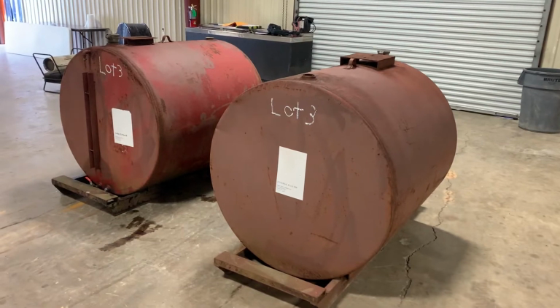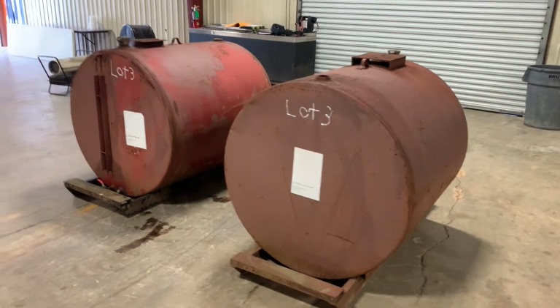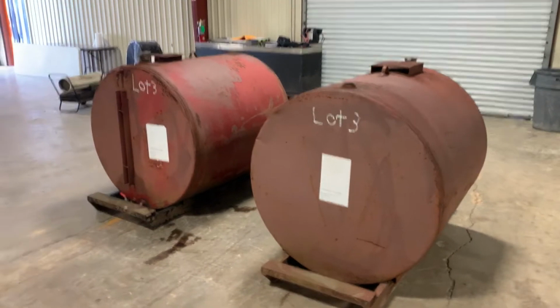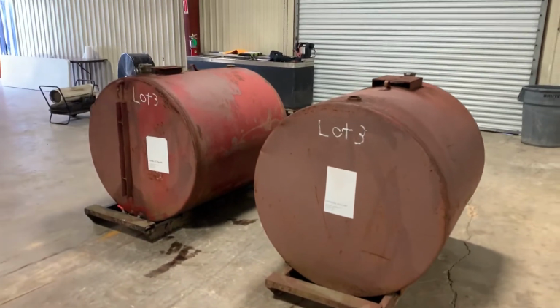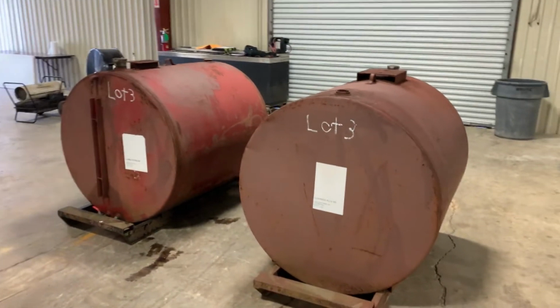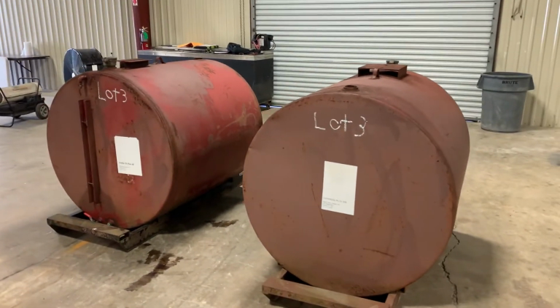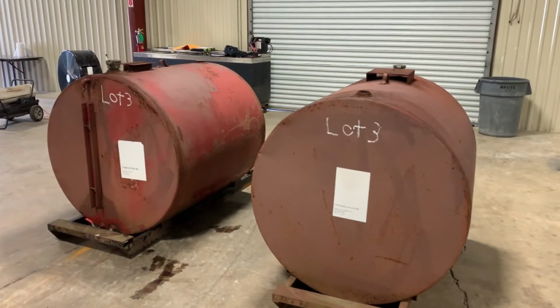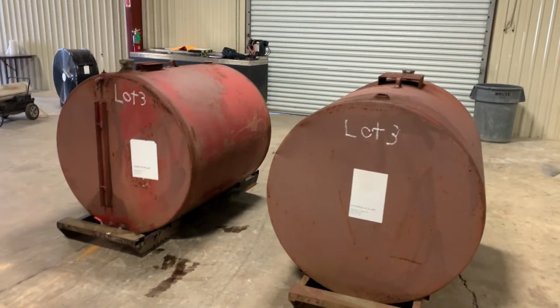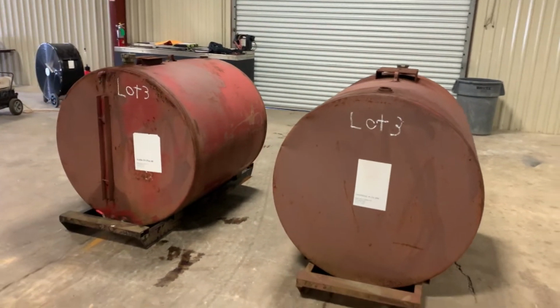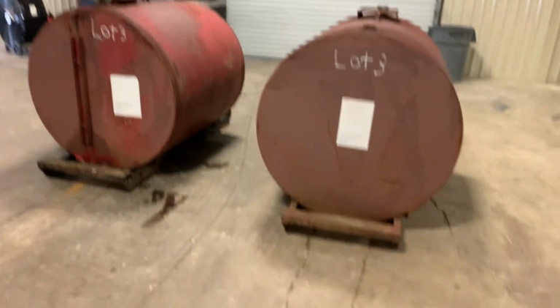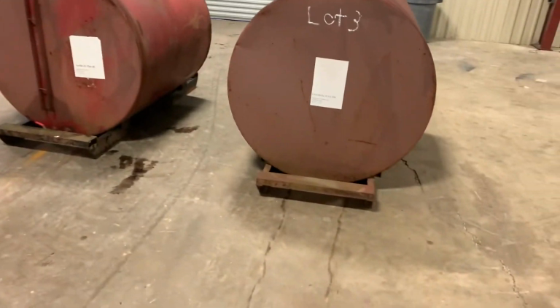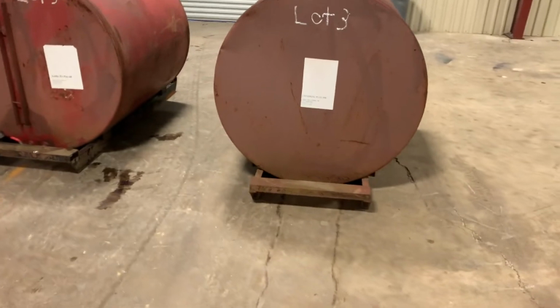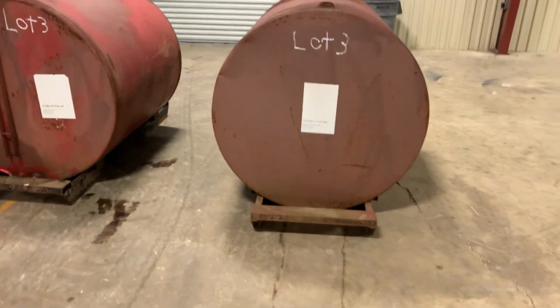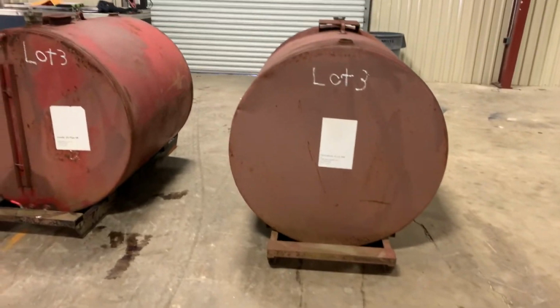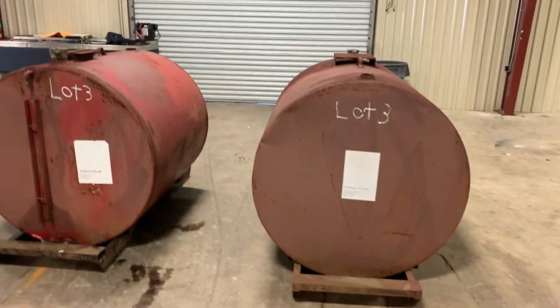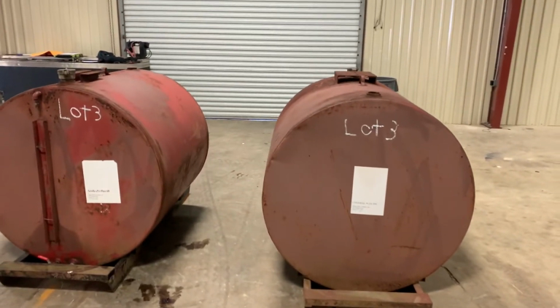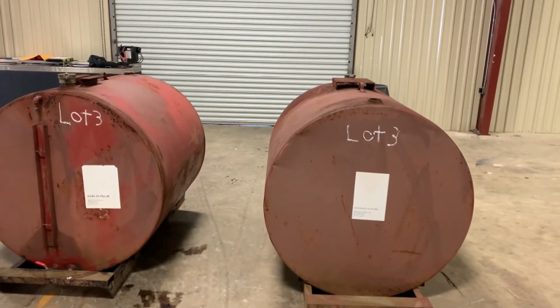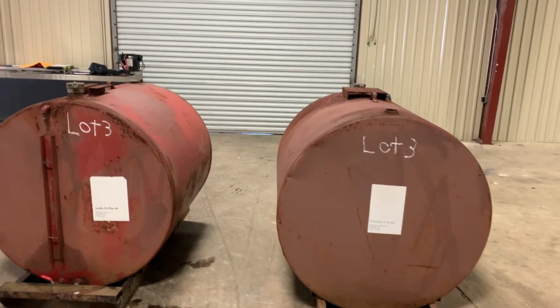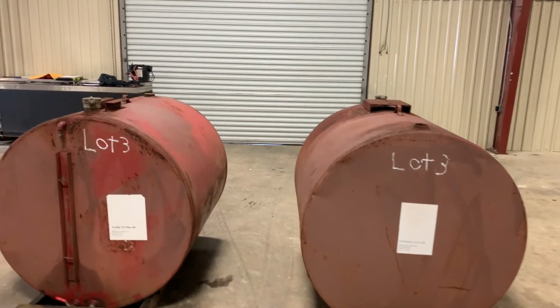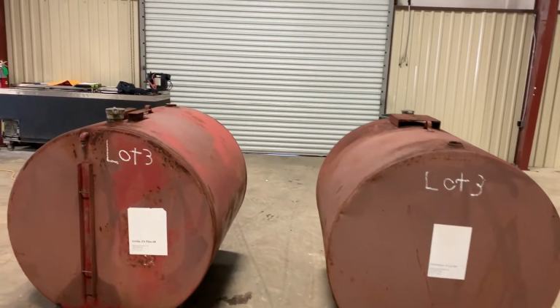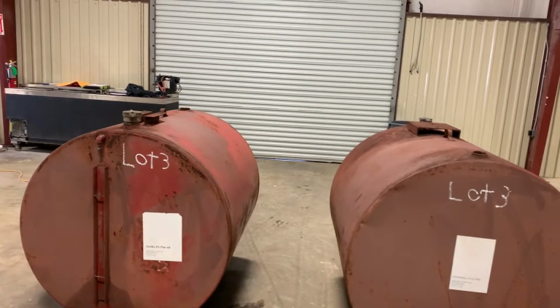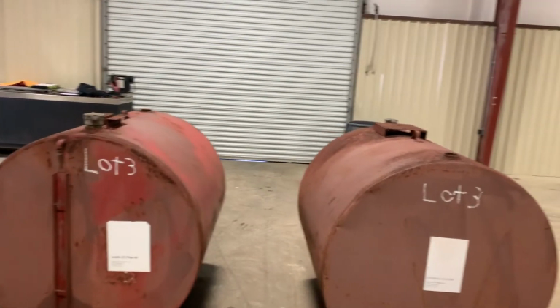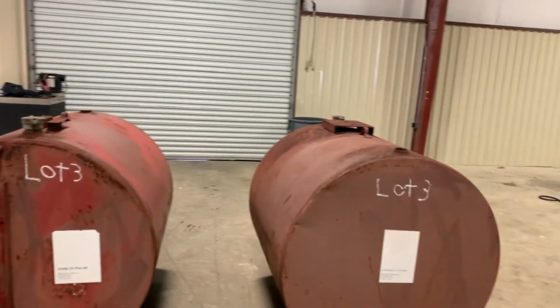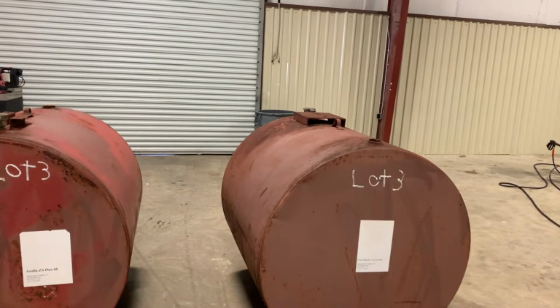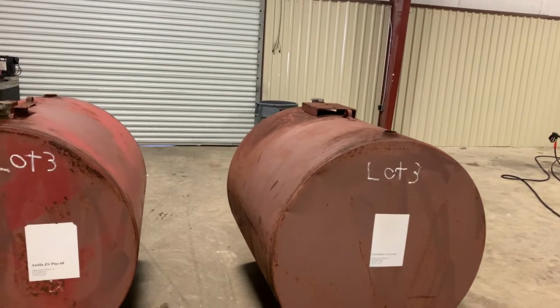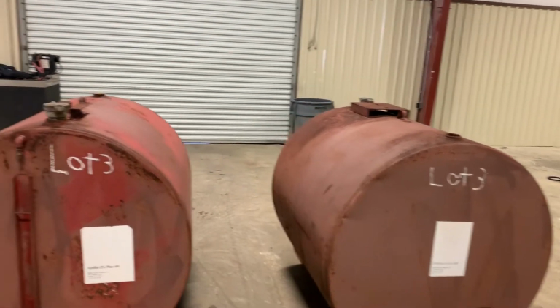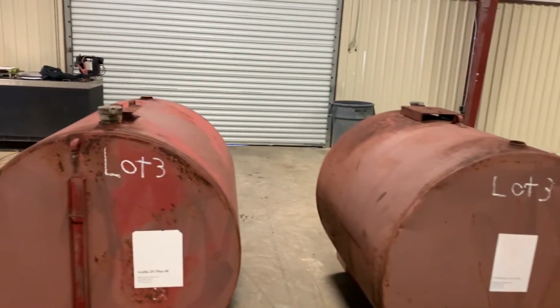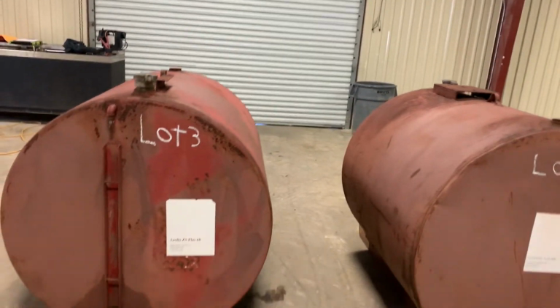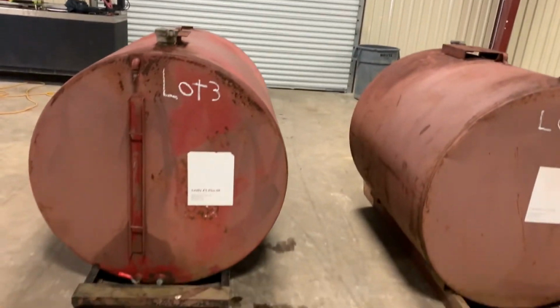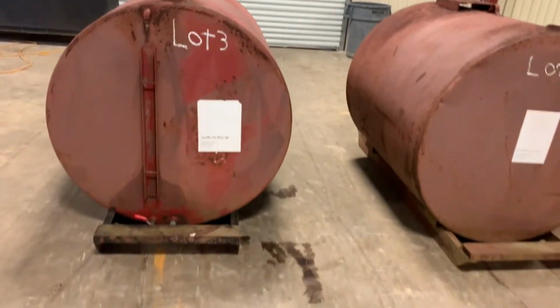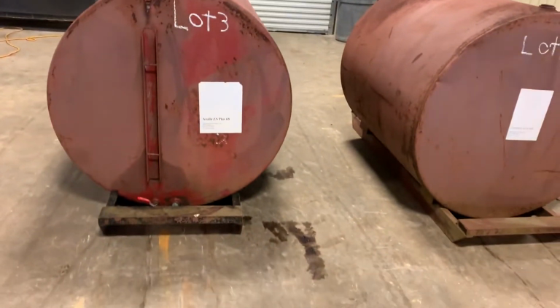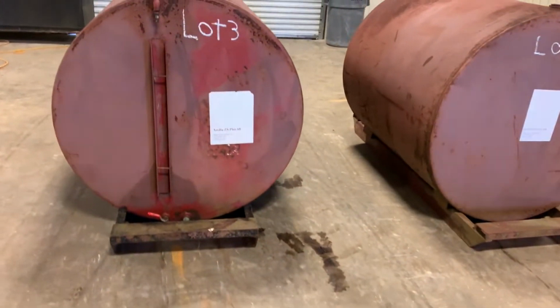We're going to do a walk-around video on this set of 300-gallon fuel tanks. They are mounted to C-channel skids, so it makes it easy to move around. It has the brackets on the top — if you want to mount an electric motor or something to pump your fuel, you can.